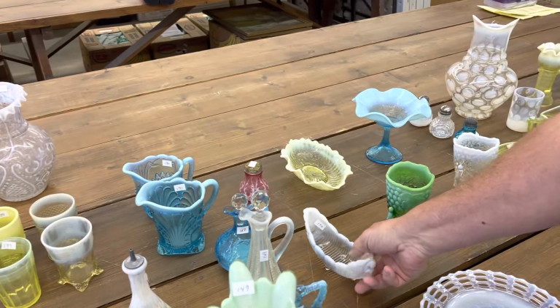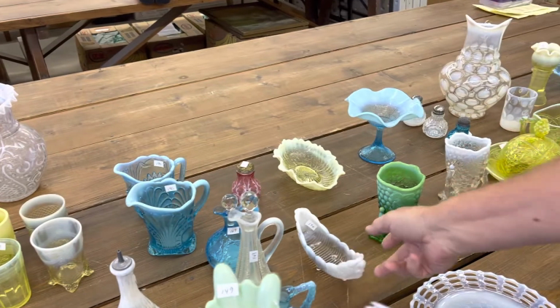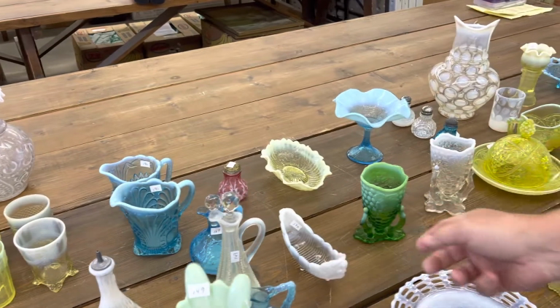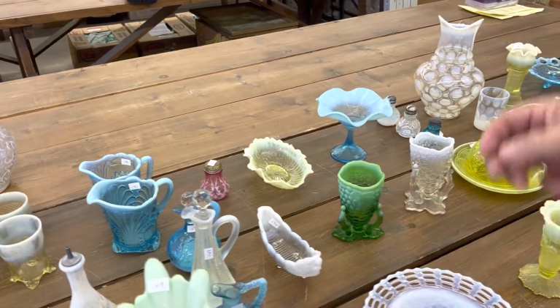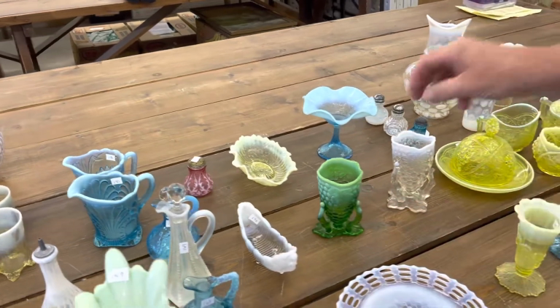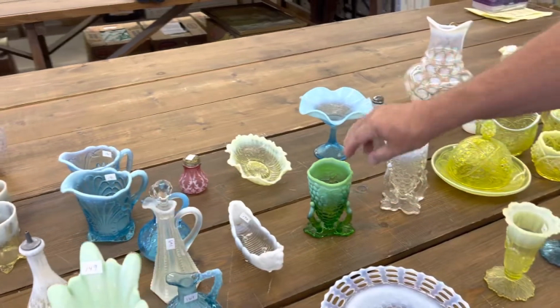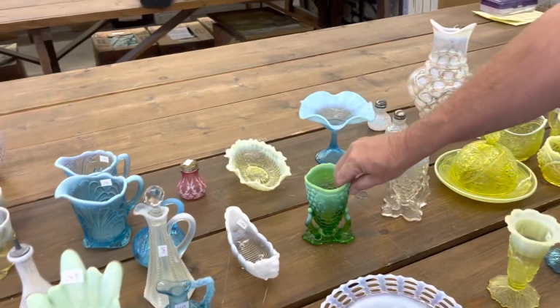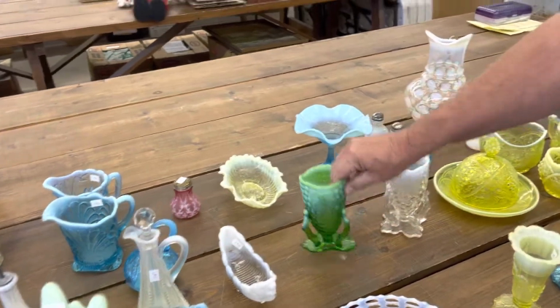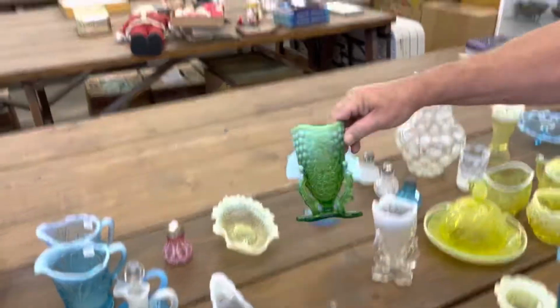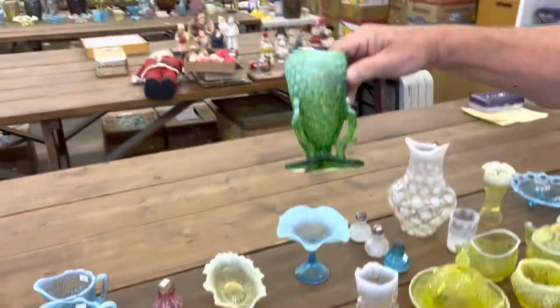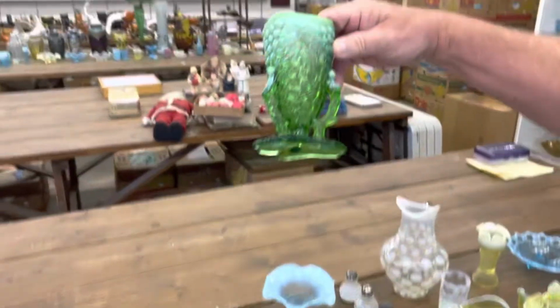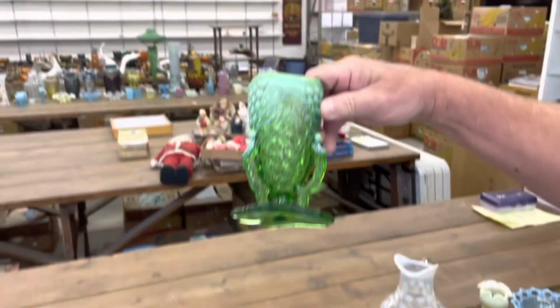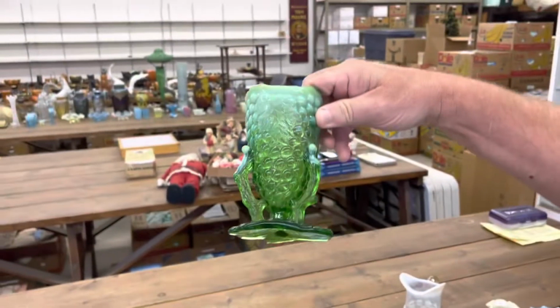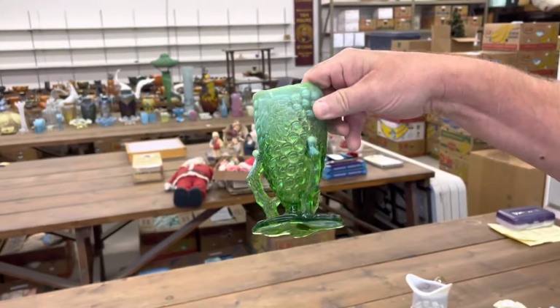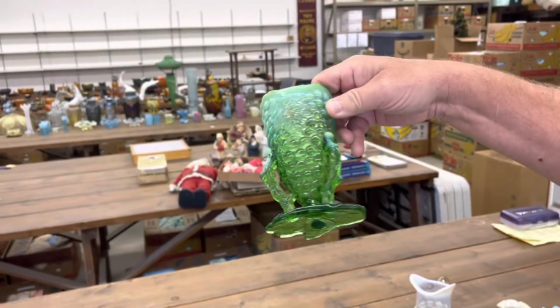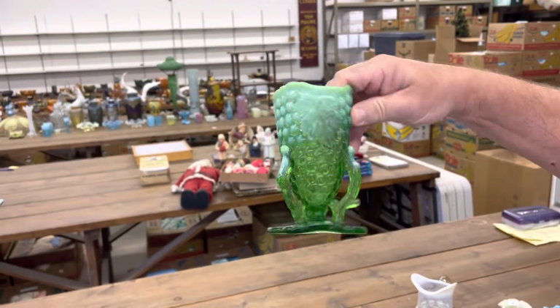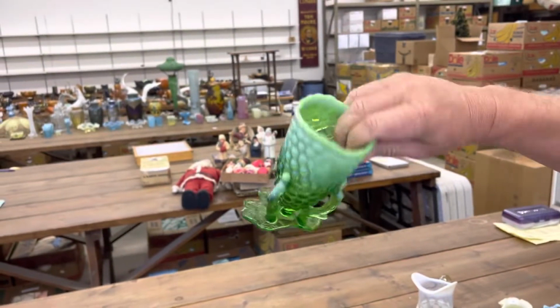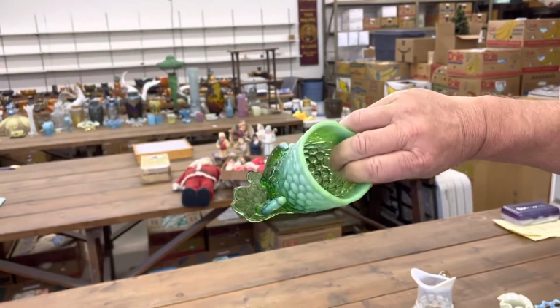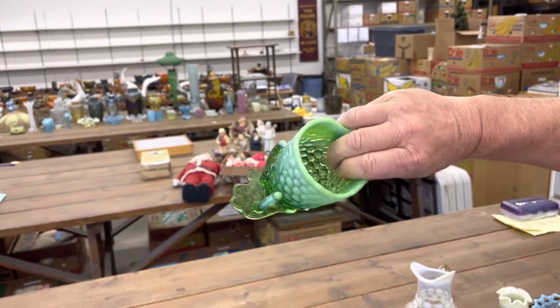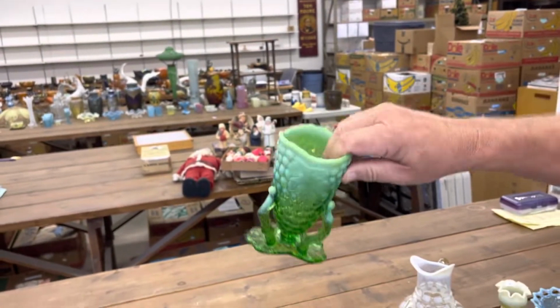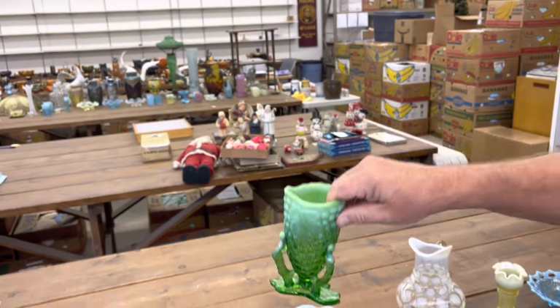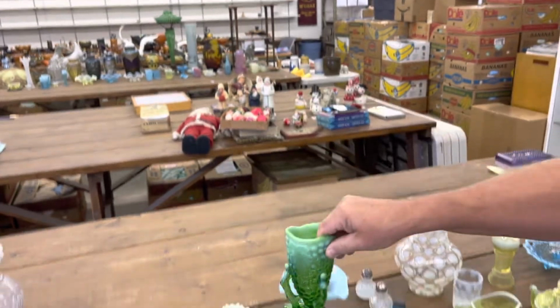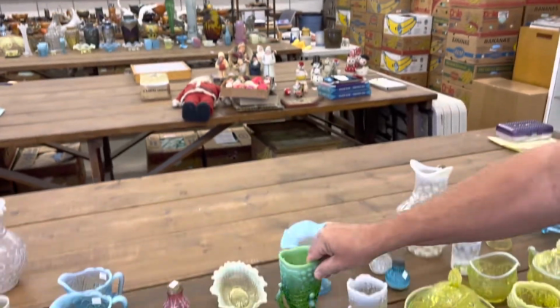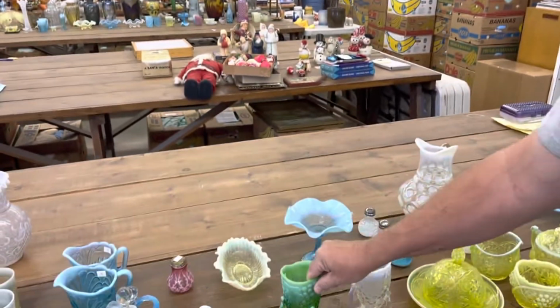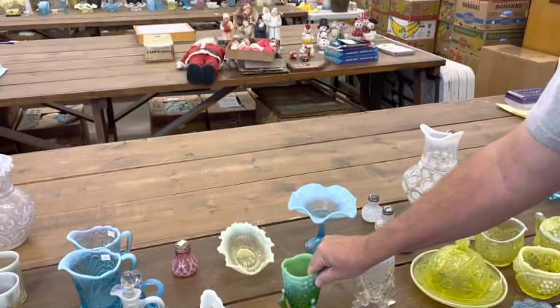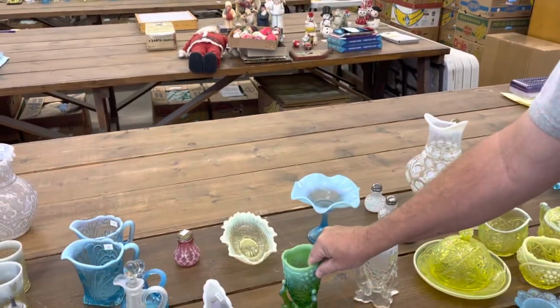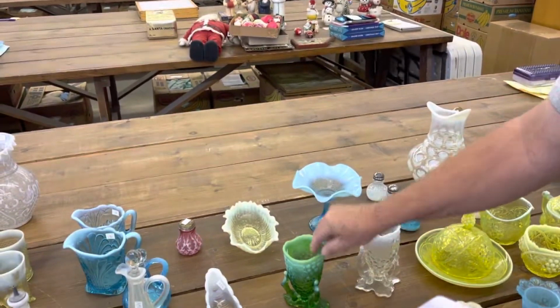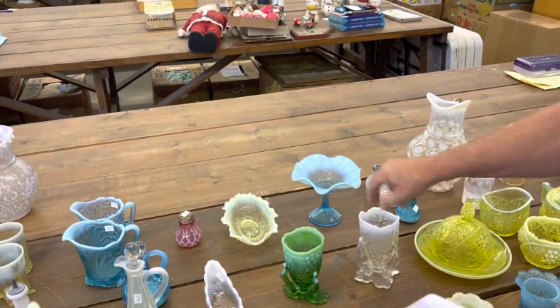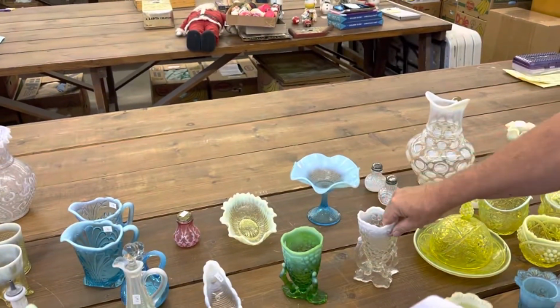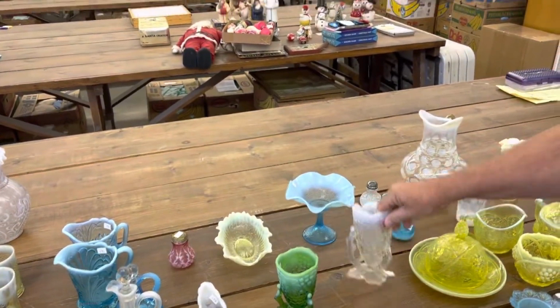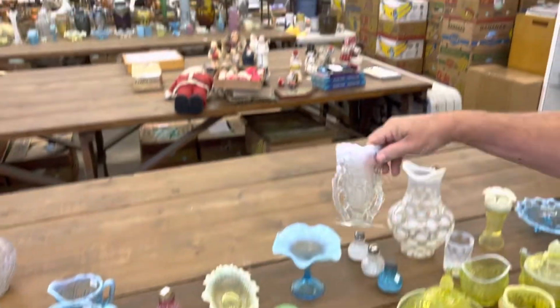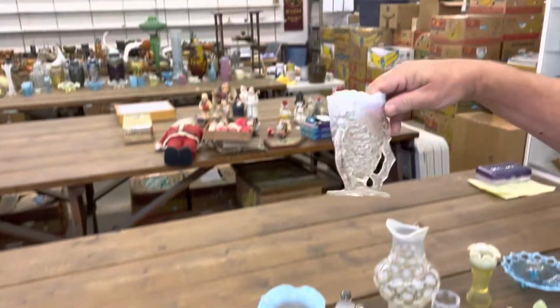Grapevine Cluster Vase in Green Opal, and in White Opal.